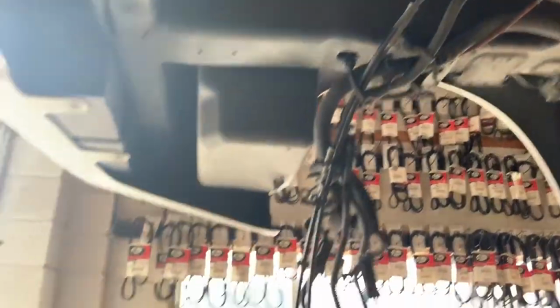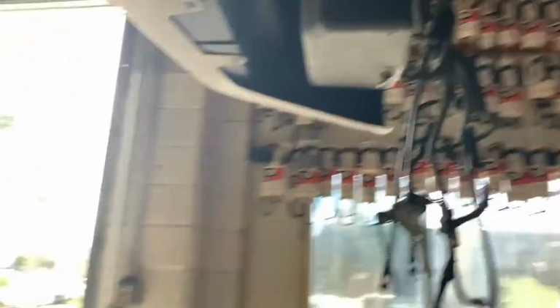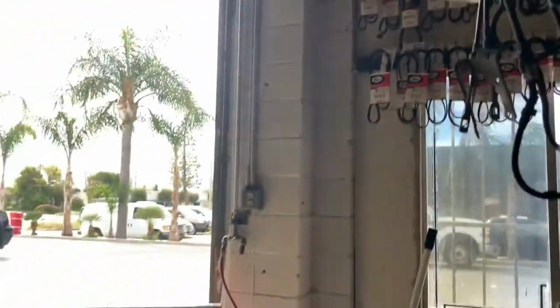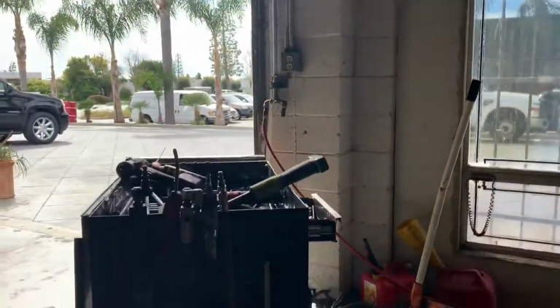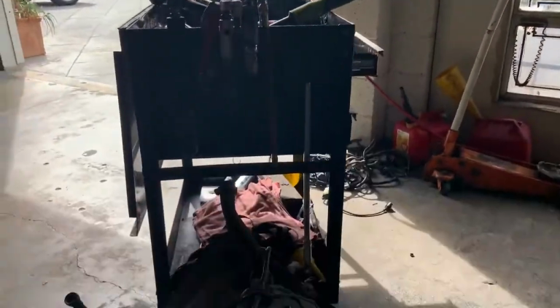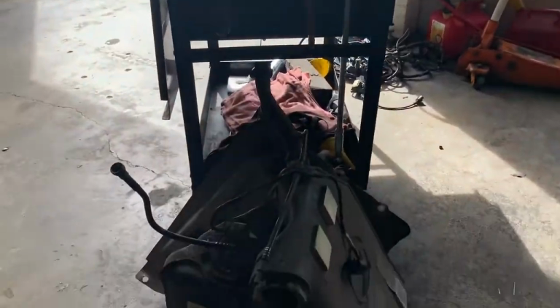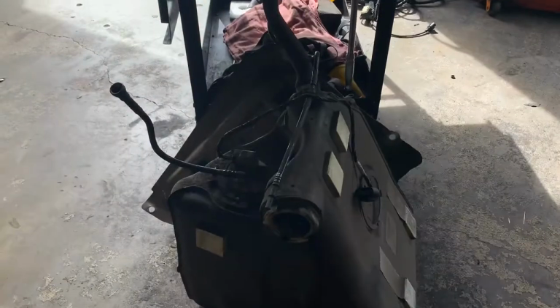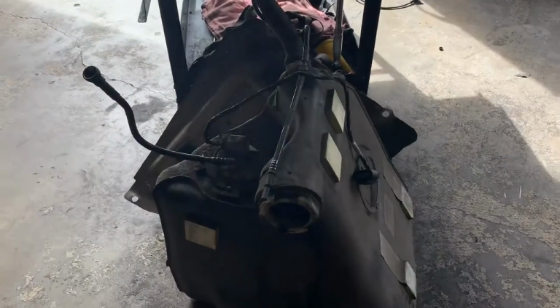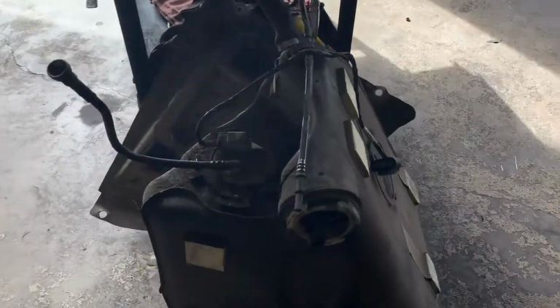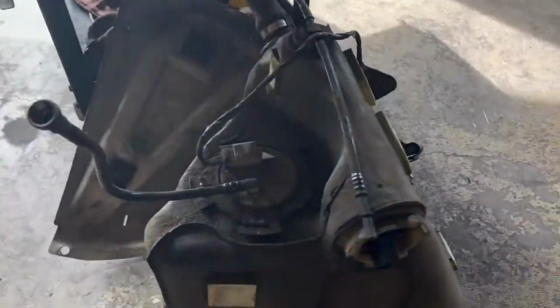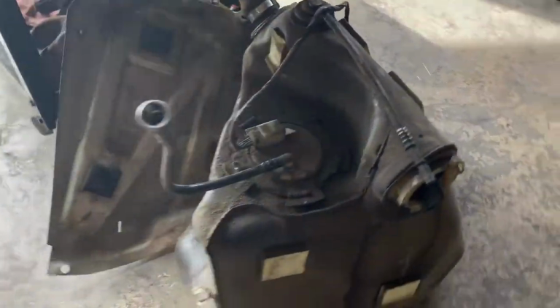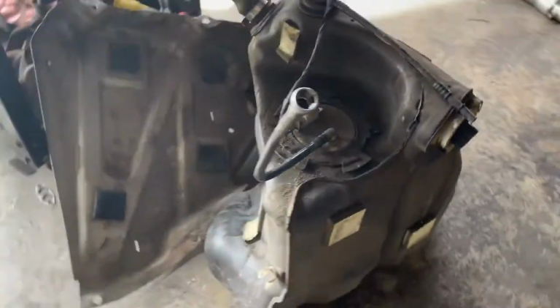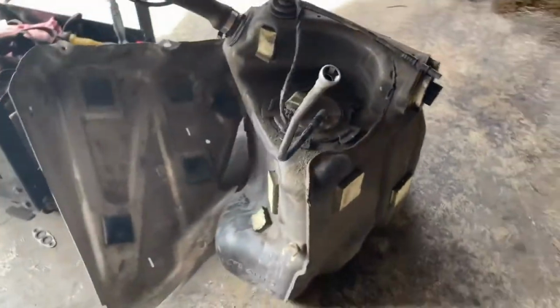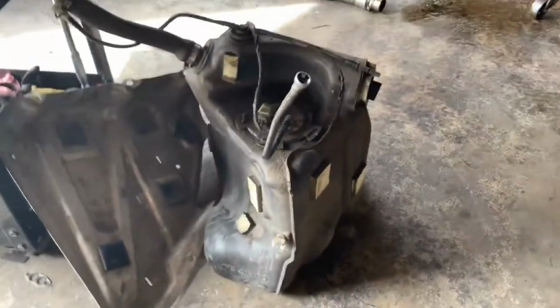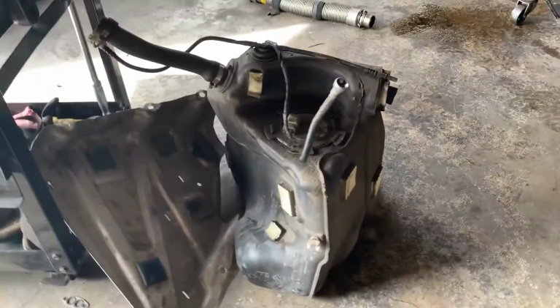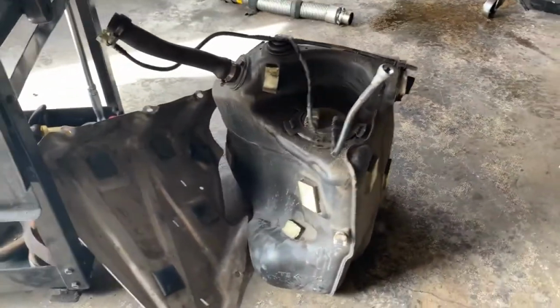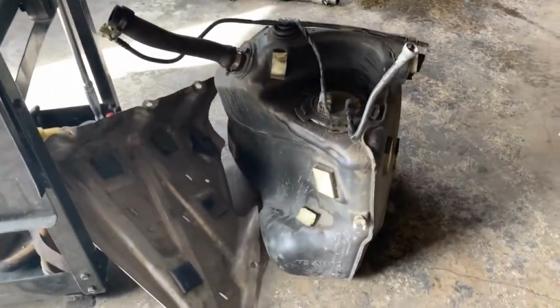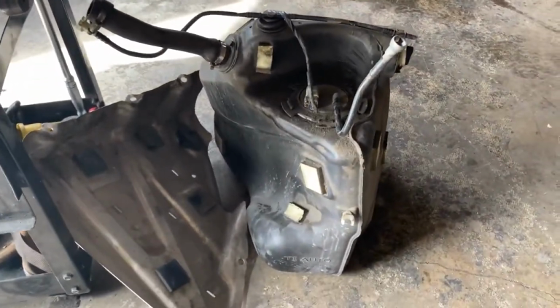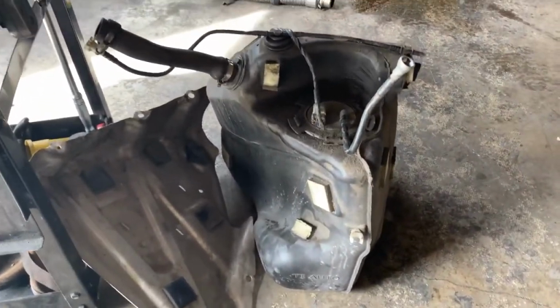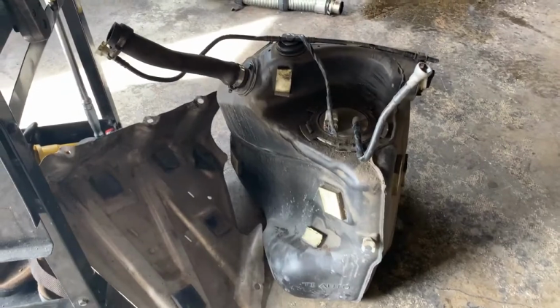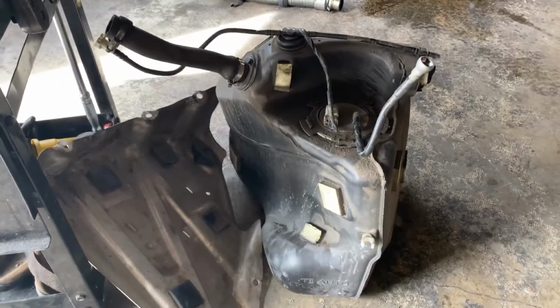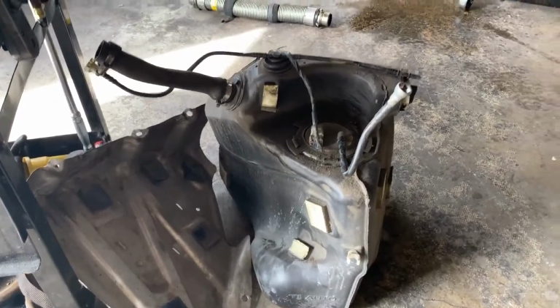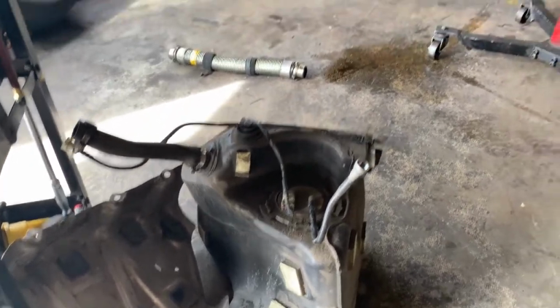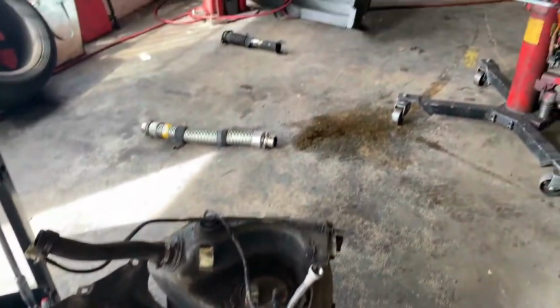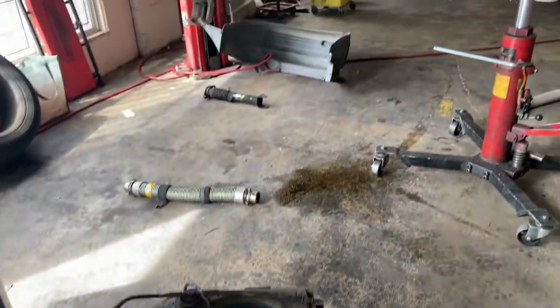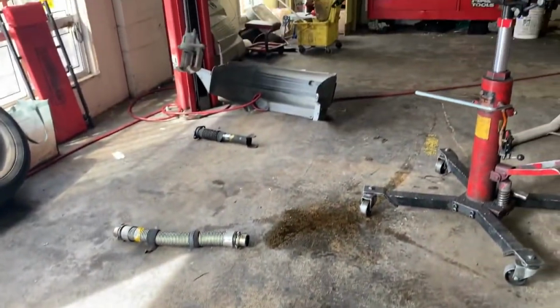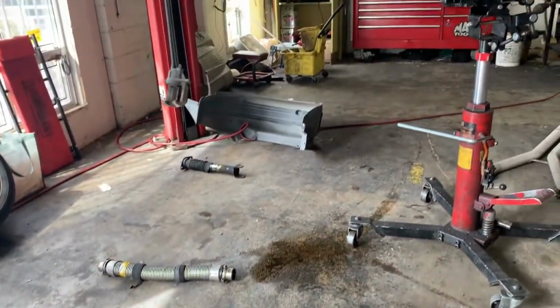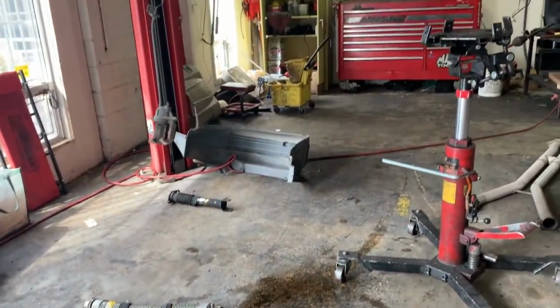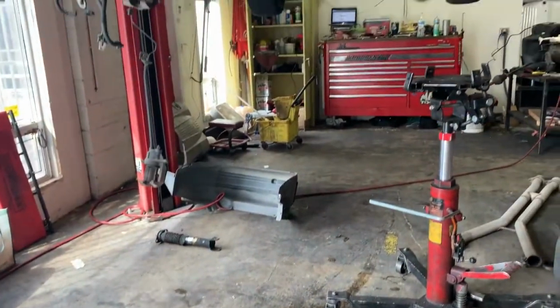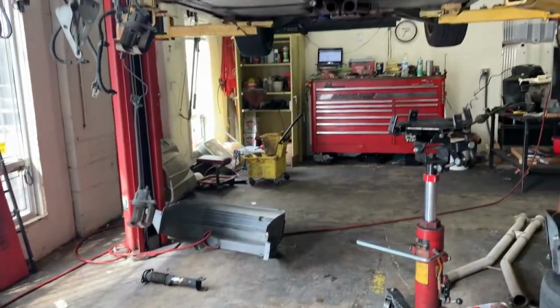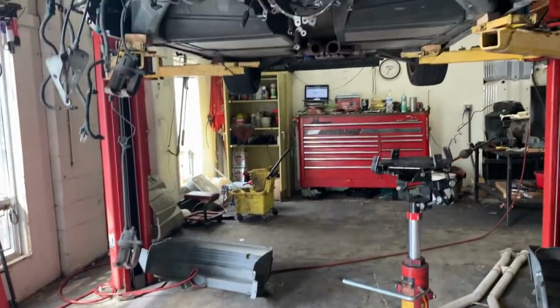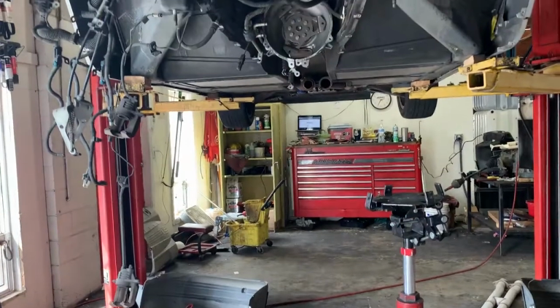Here is one of the fuel tanks, and we're currently working with the other fuel tank right now, replacing the pump — this one will be next. And there you have it.